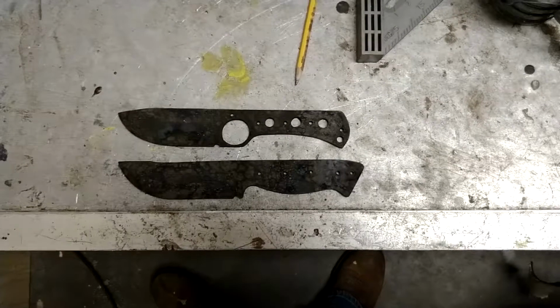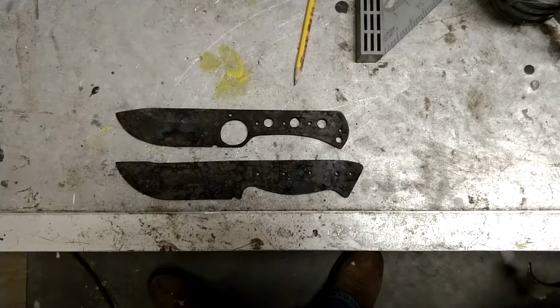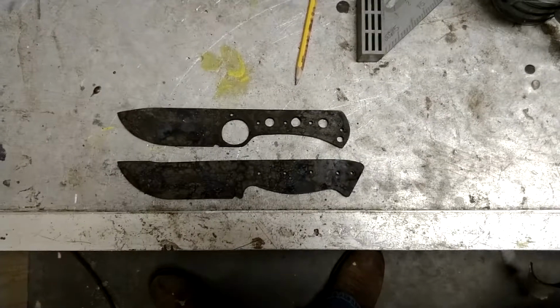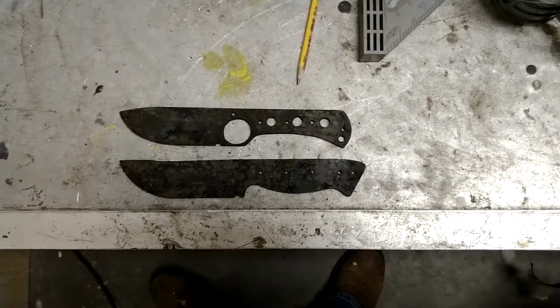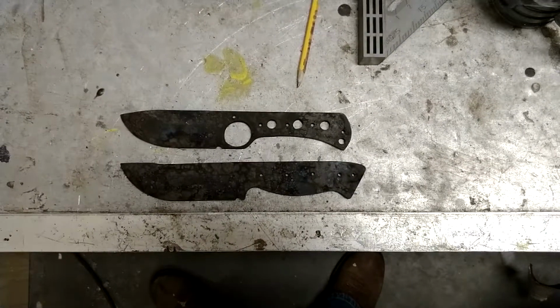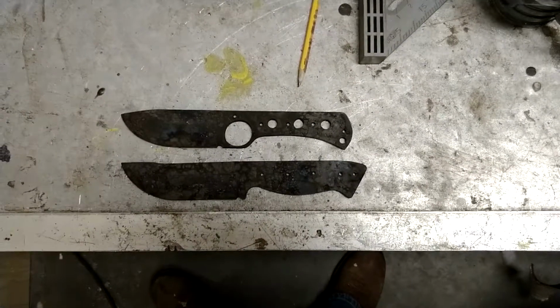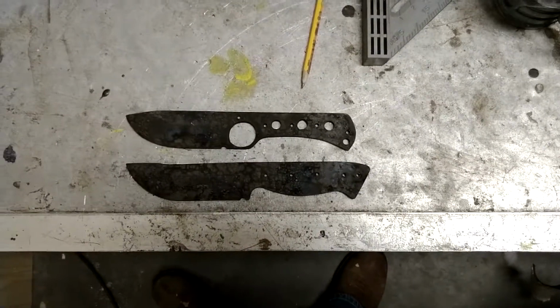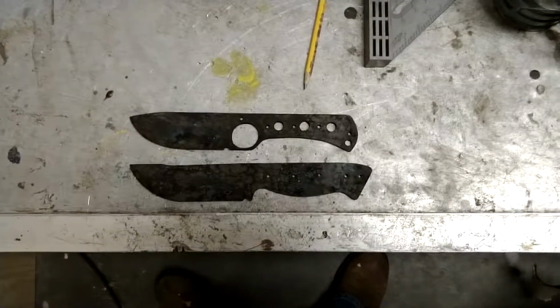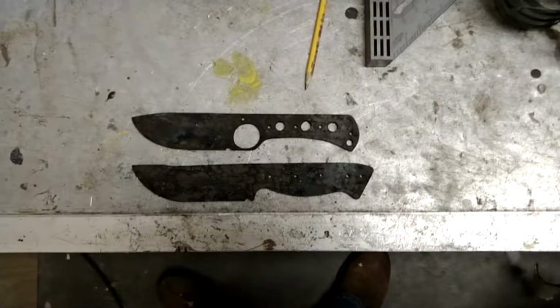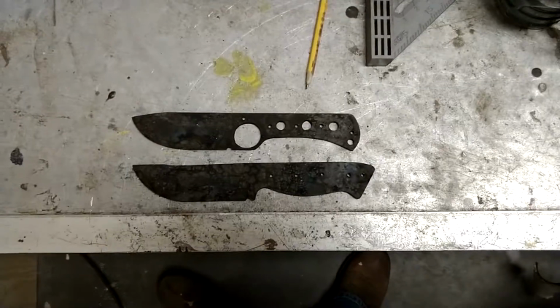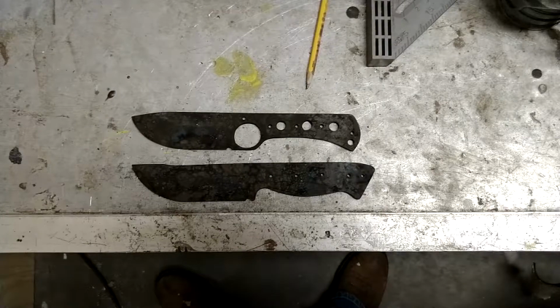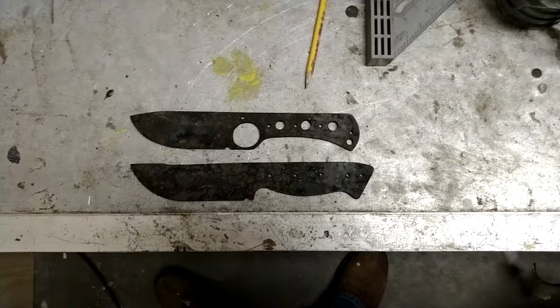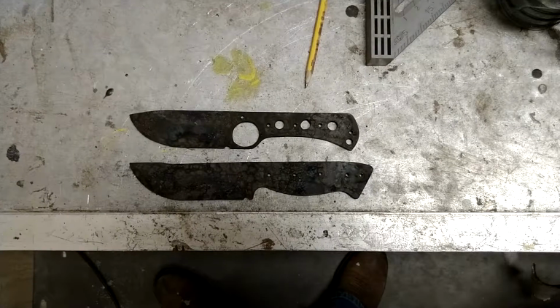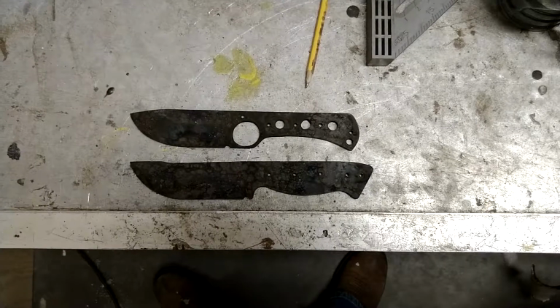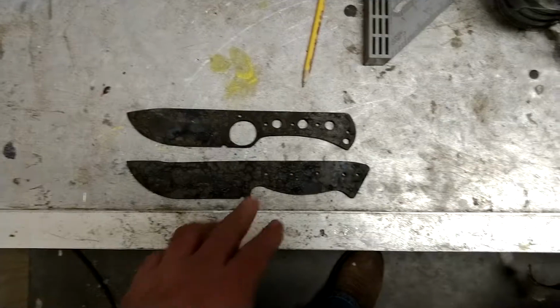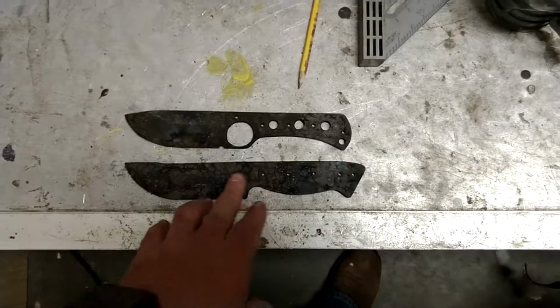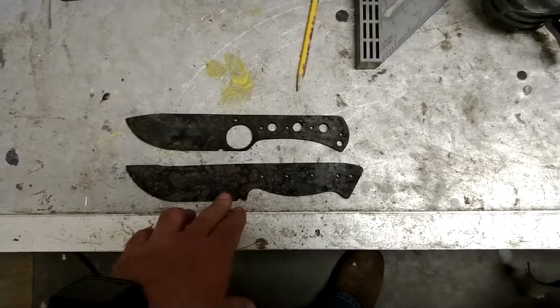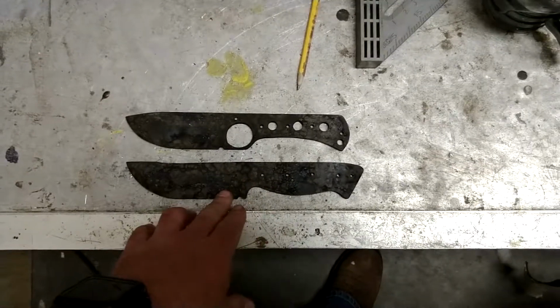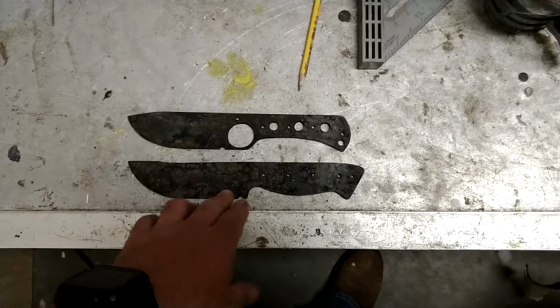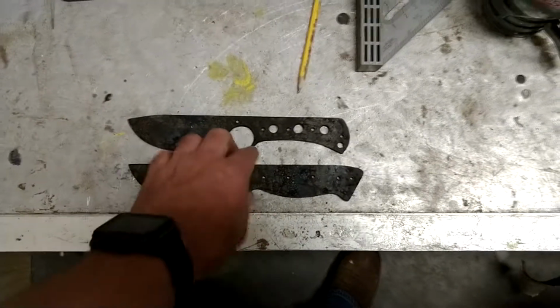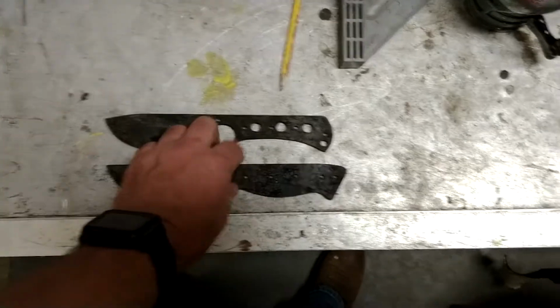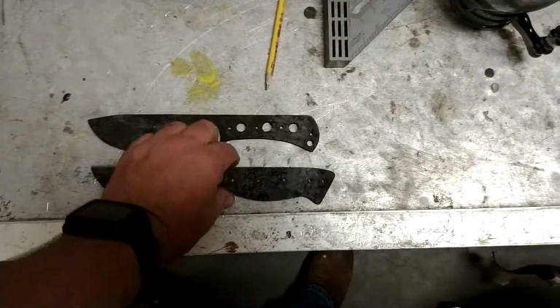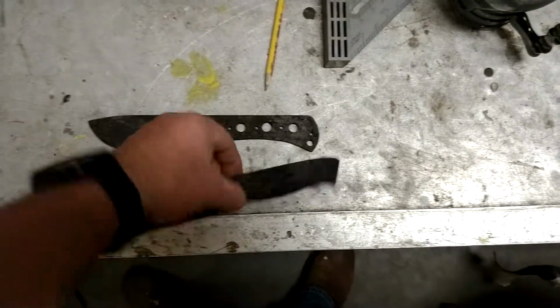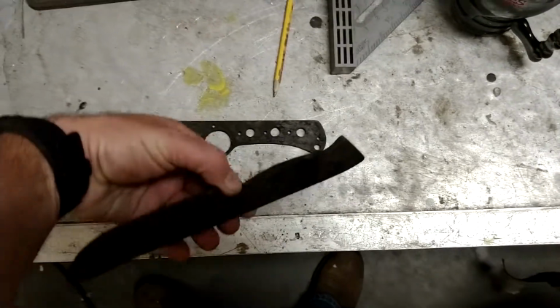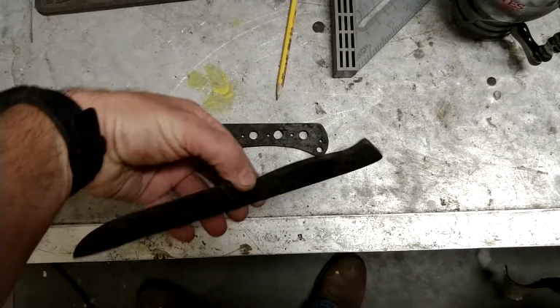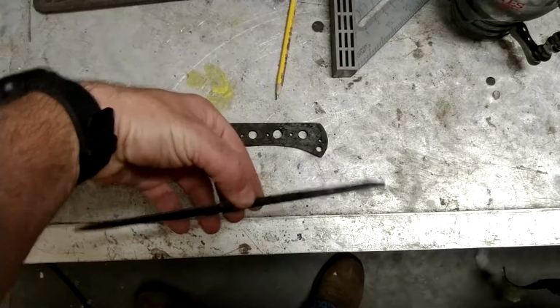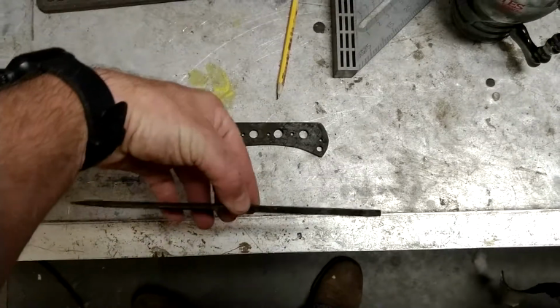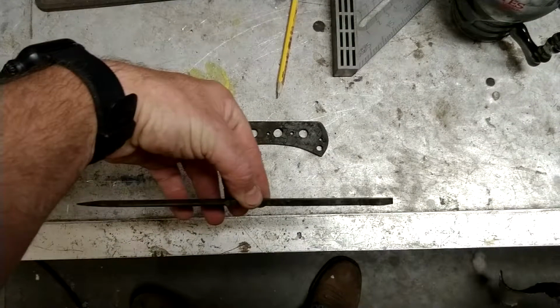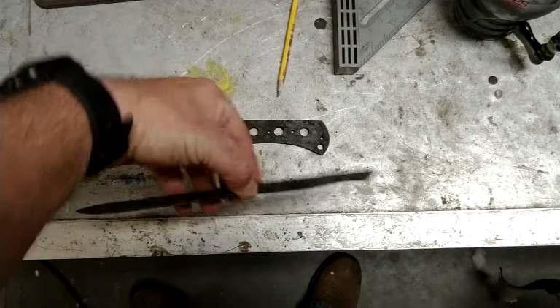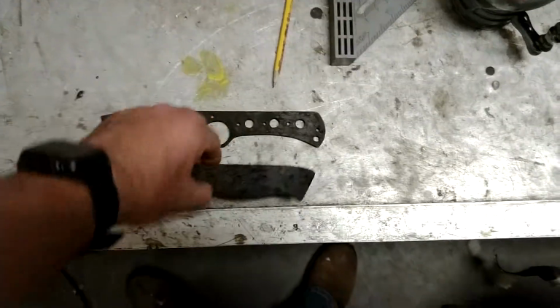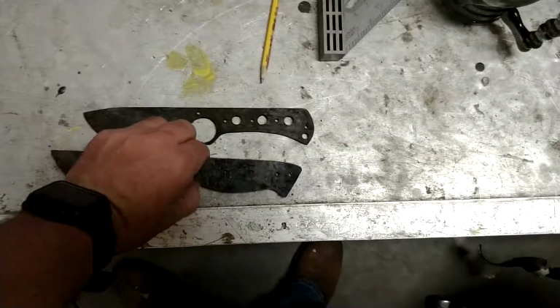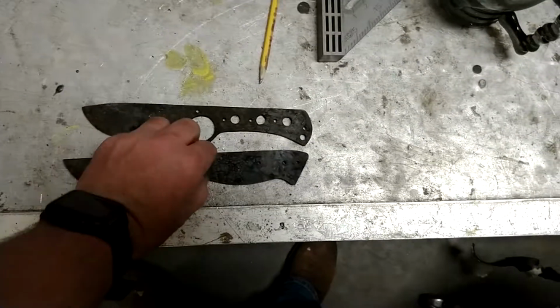Hey all, Selvage Knife and Tool here. So next step, these two knives survived heat treatment and tempering without warping, nice and flat, which is good.